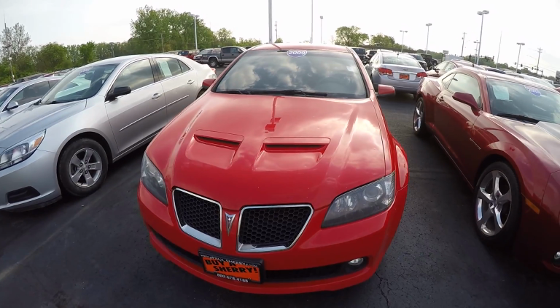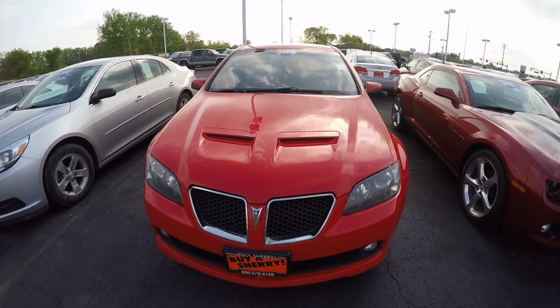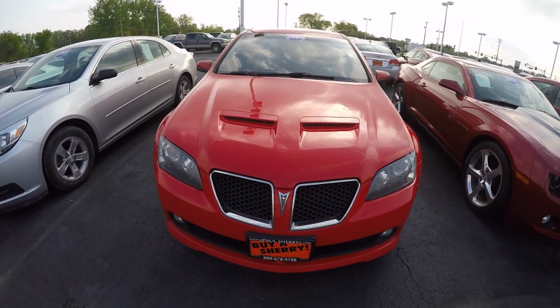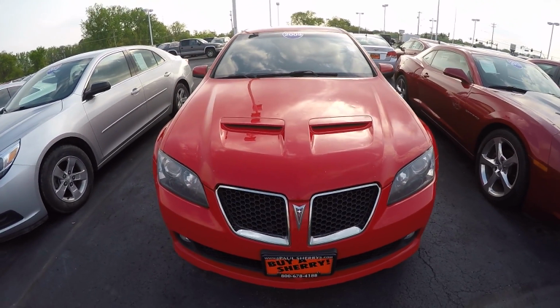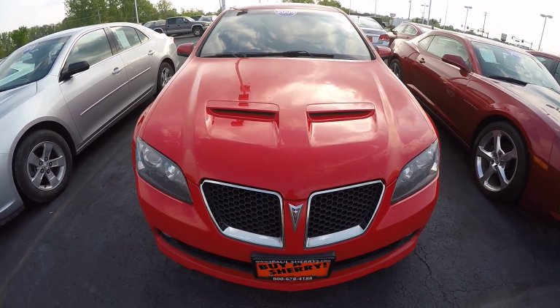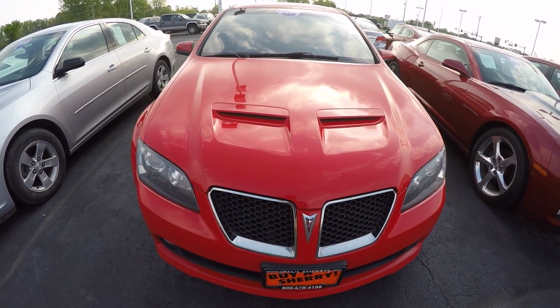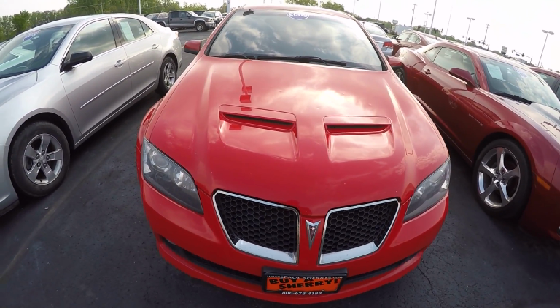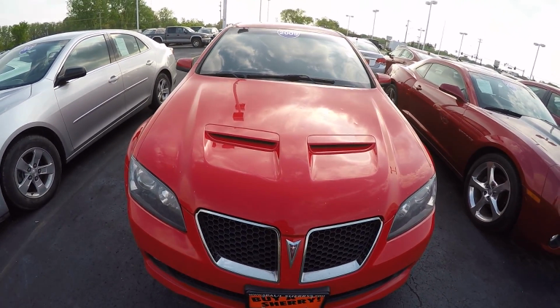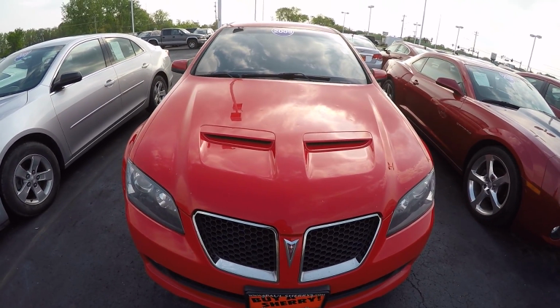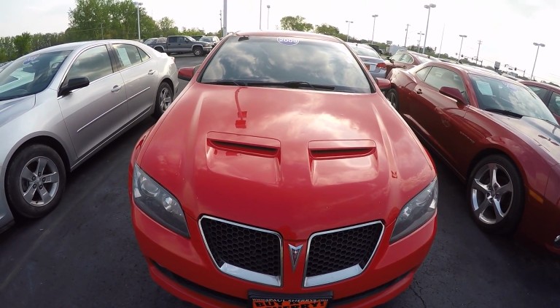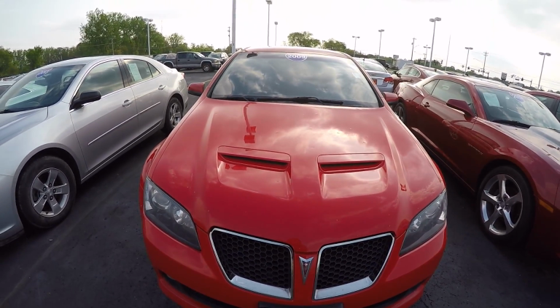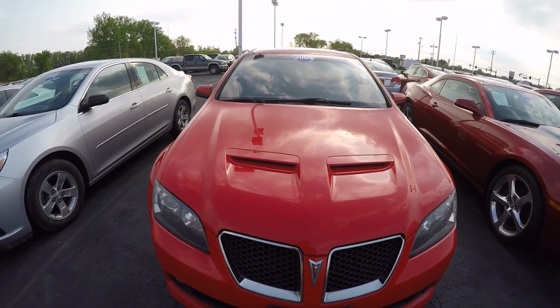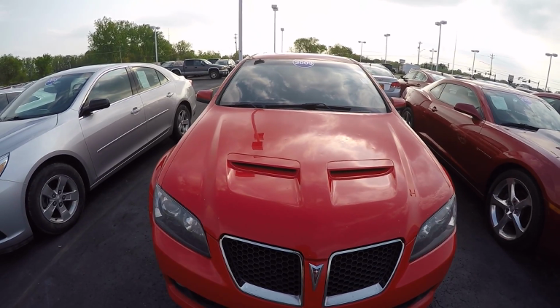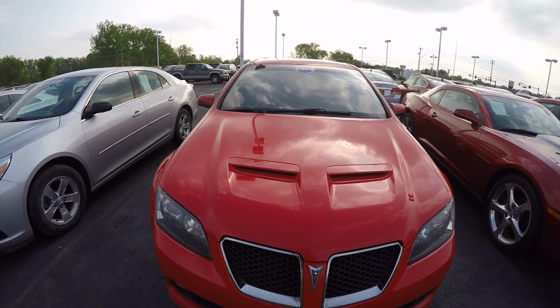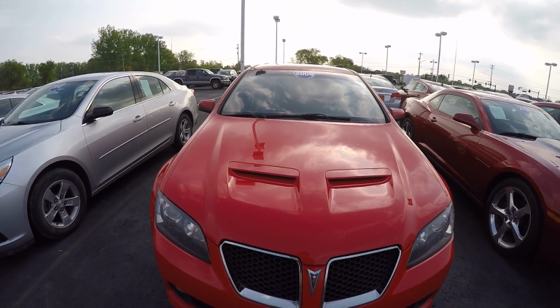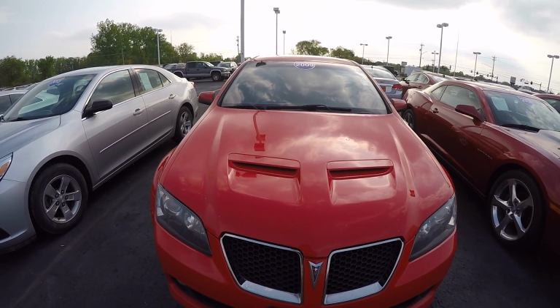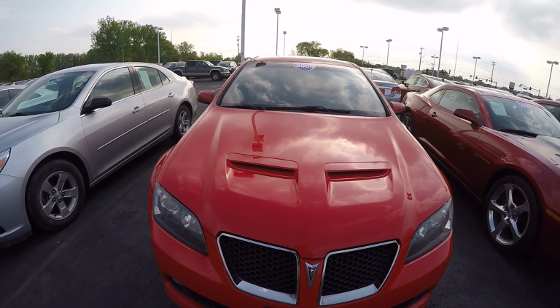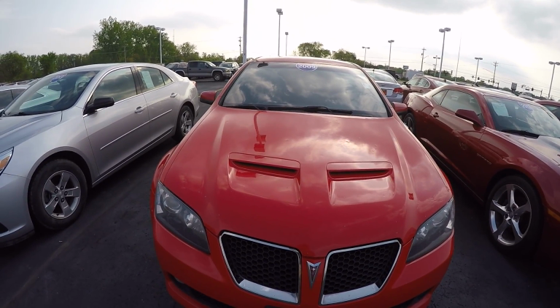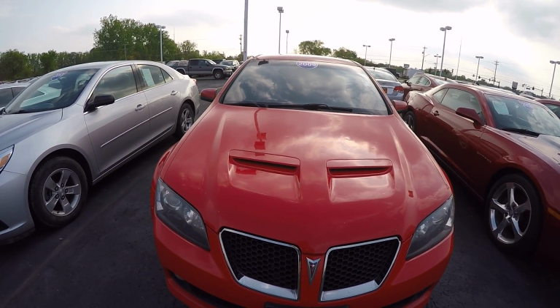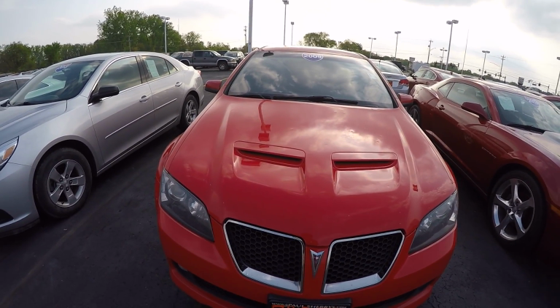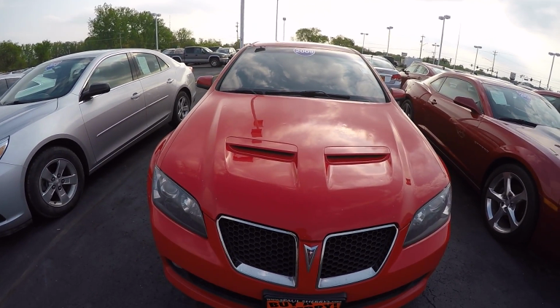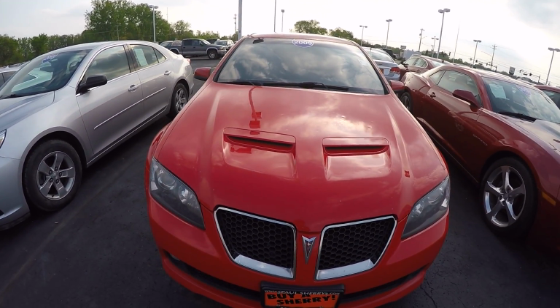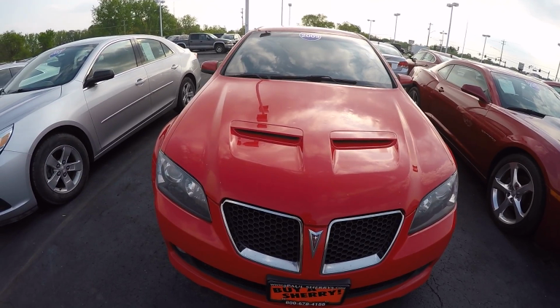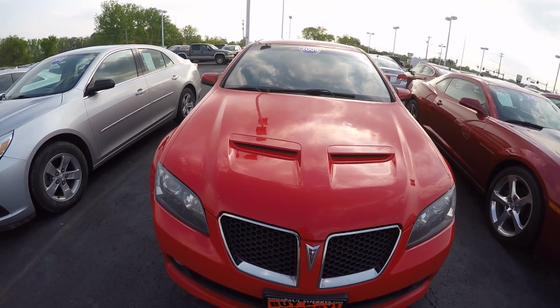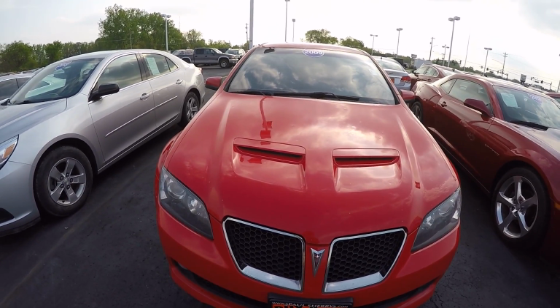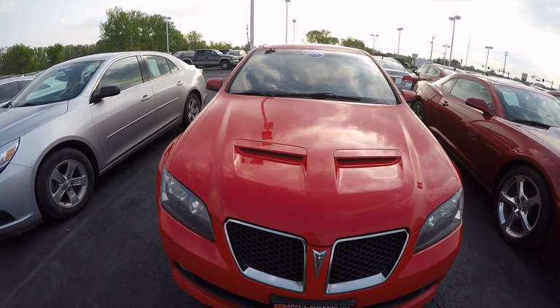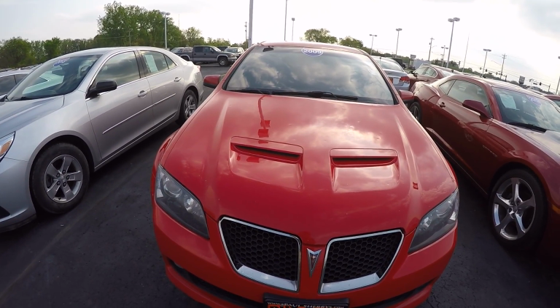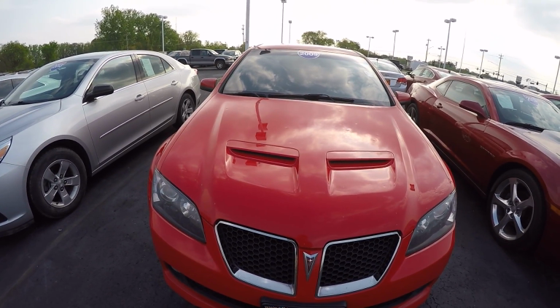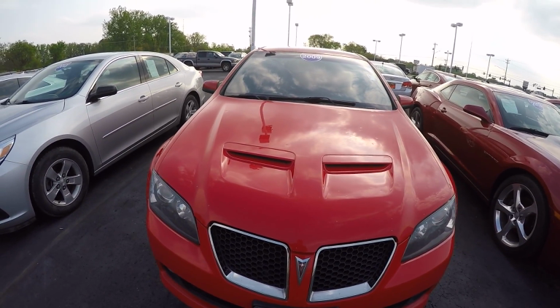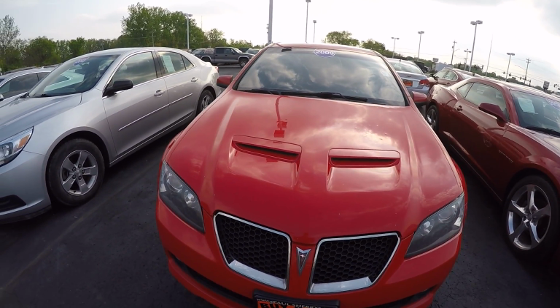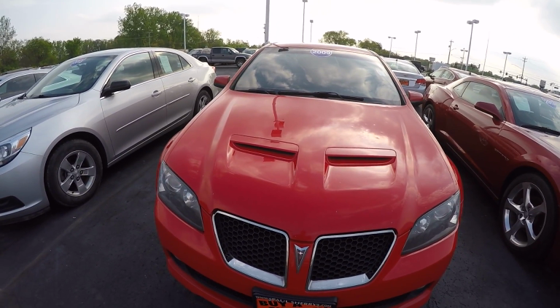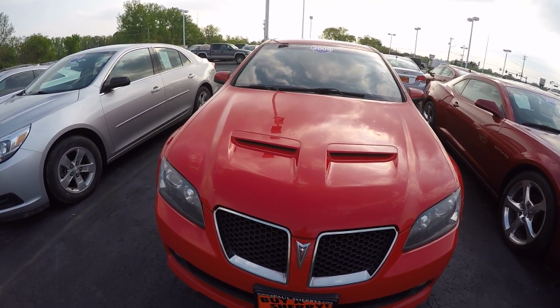Hi folks, Nick Ruiz here. It's Sherry Chrysler Dodge Jeep Ram and RVs in Piqua, Ohio. Today I'm showing you a 2009 Pontiac G8, stock number CP15119A.